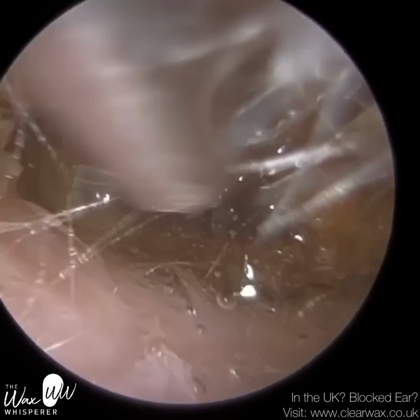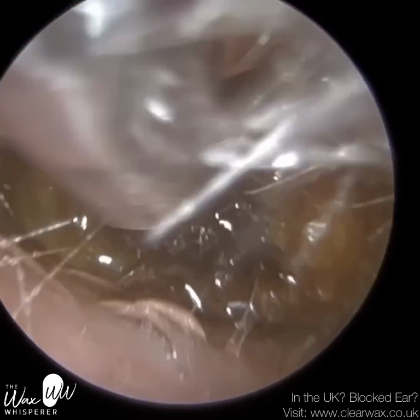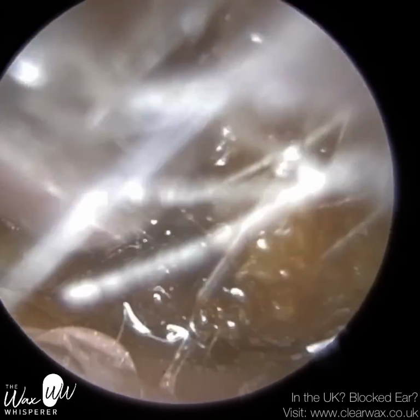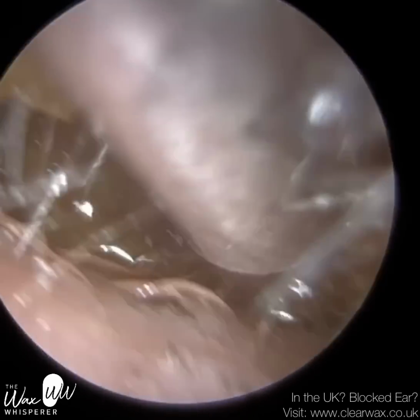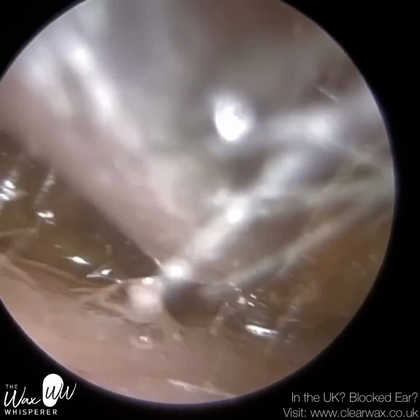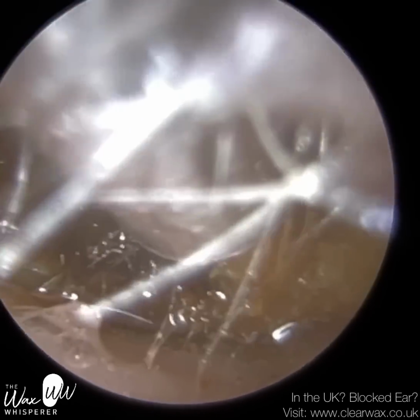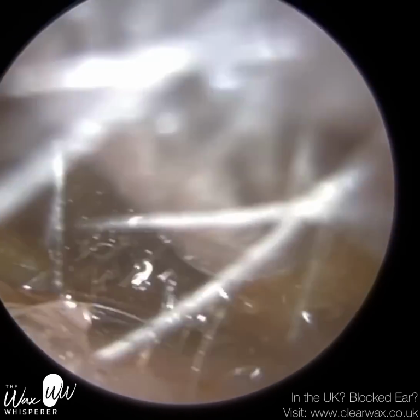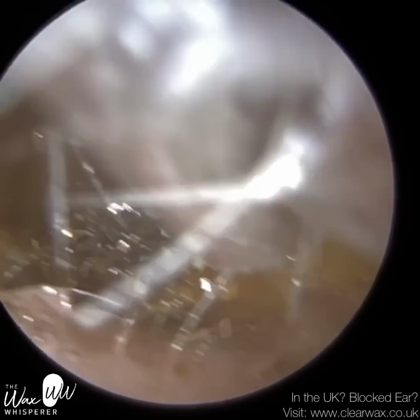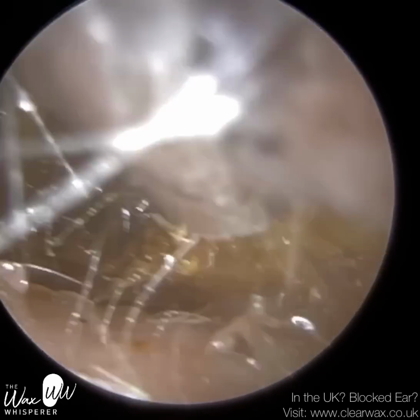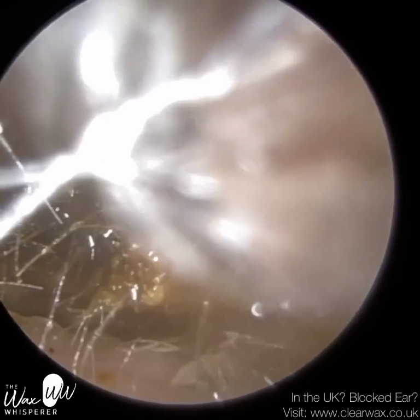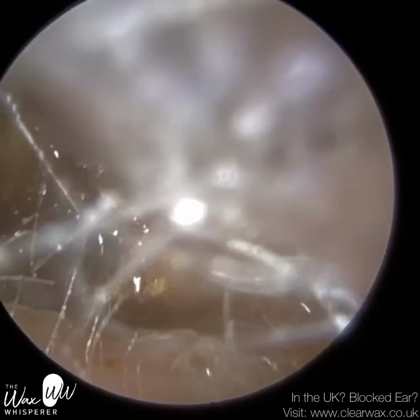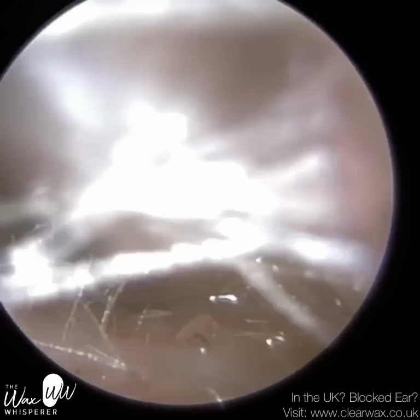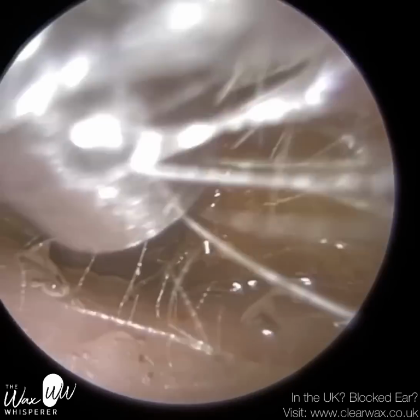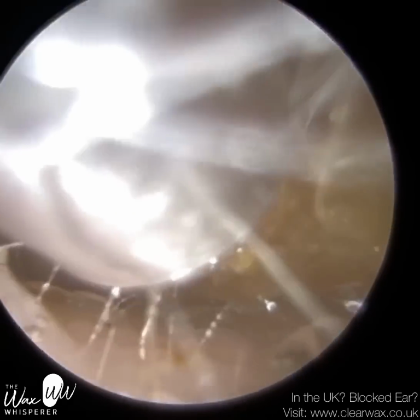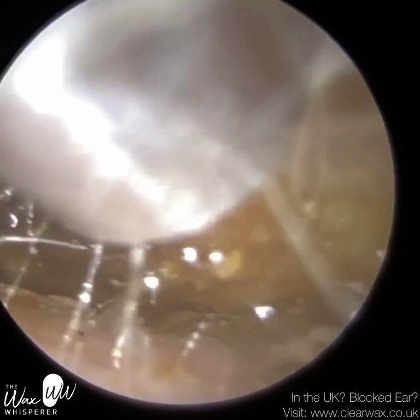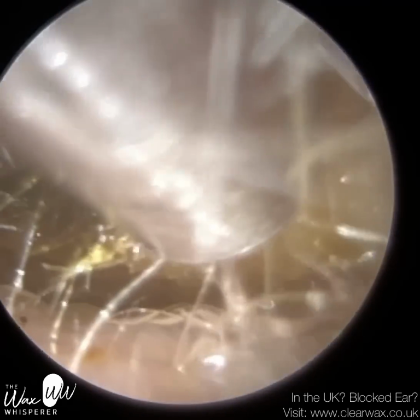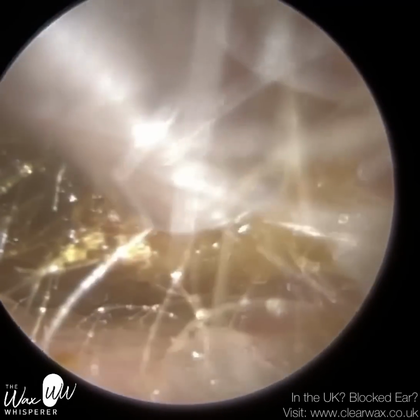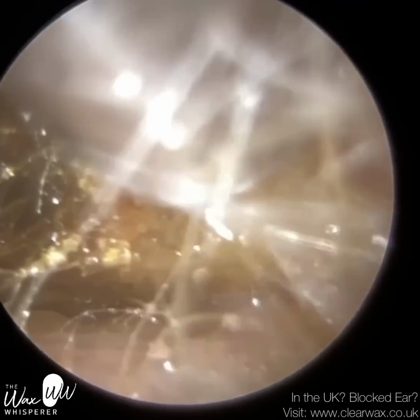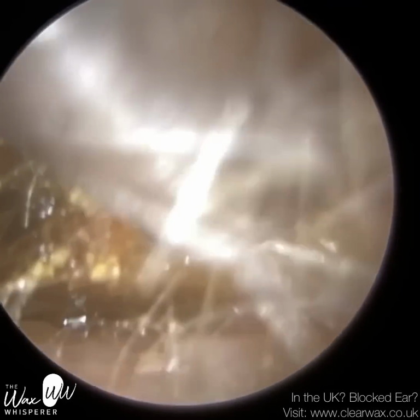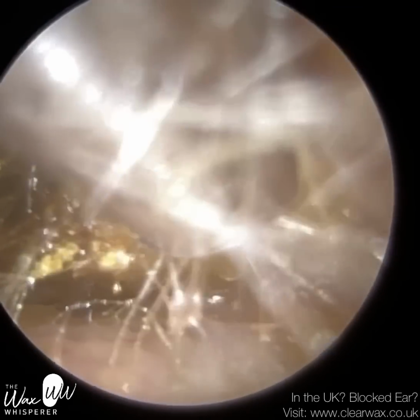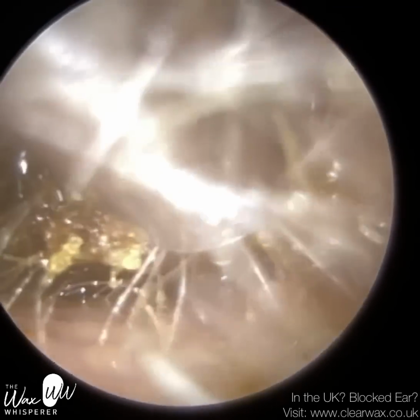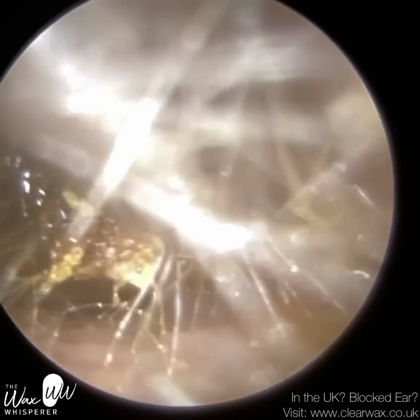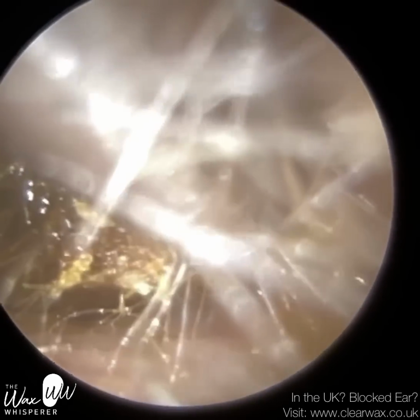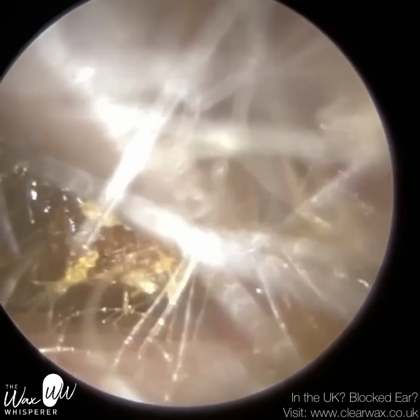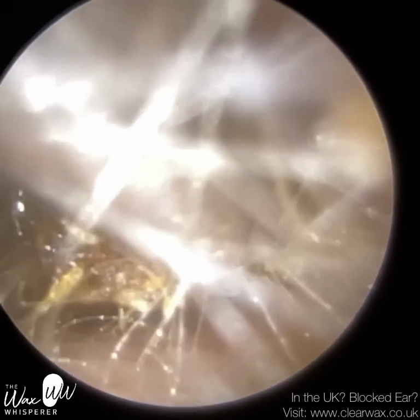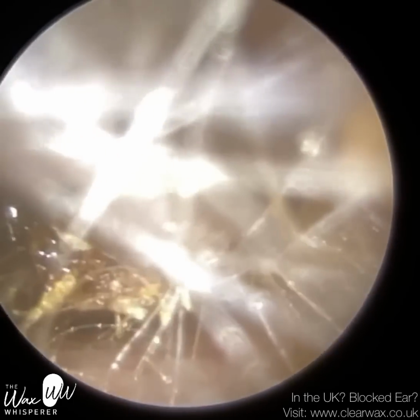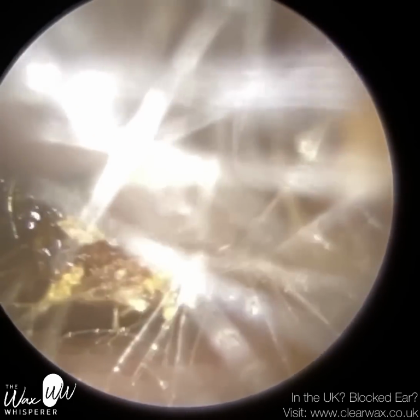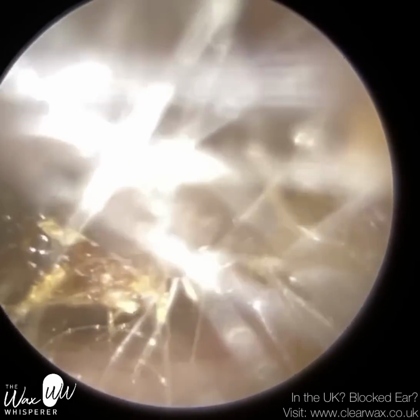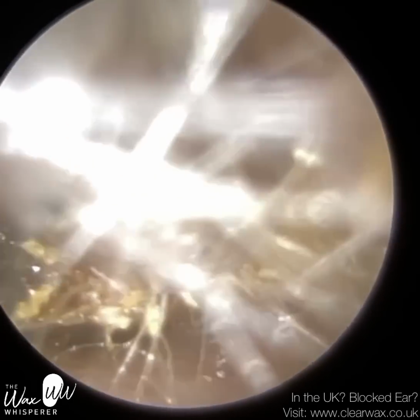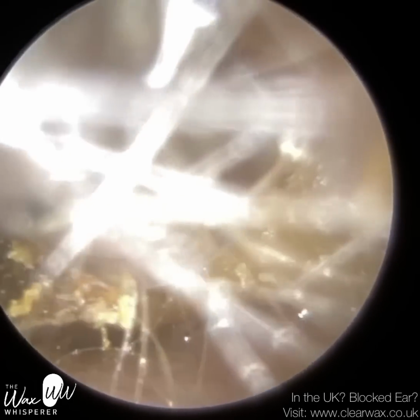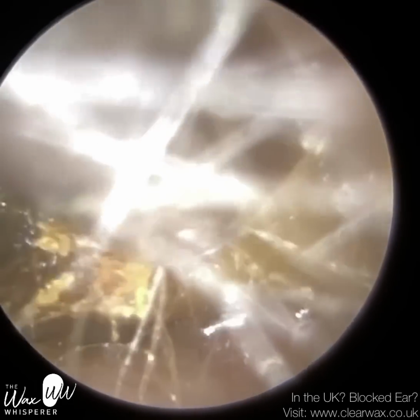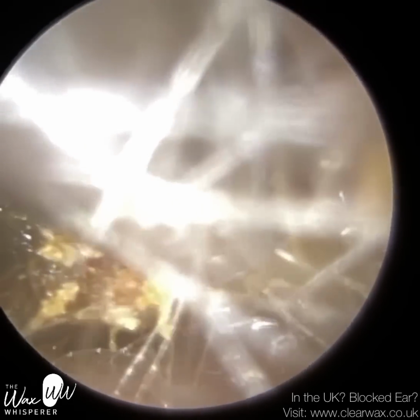So there's a bit of a stubborn piece of wax here, quite adhesive to the canal walls. It's got a lot of keratin there. So I've just applied some olive oil spray just to loosen this now.